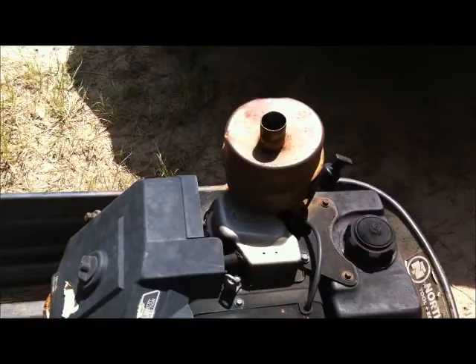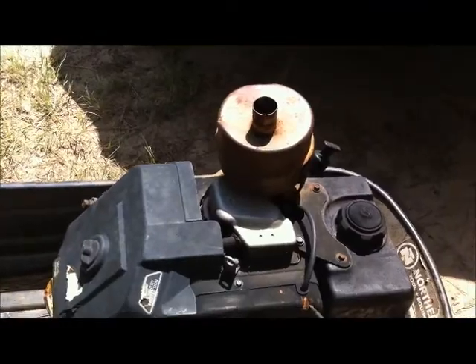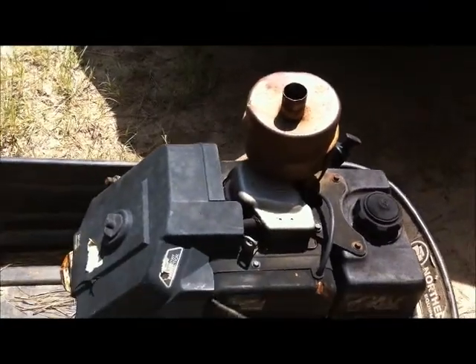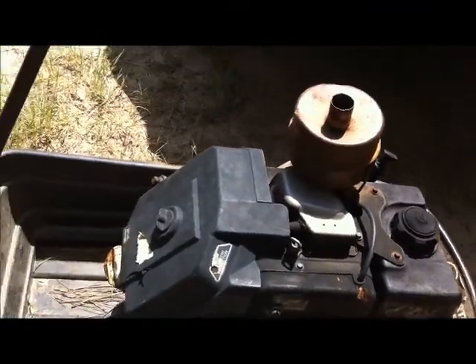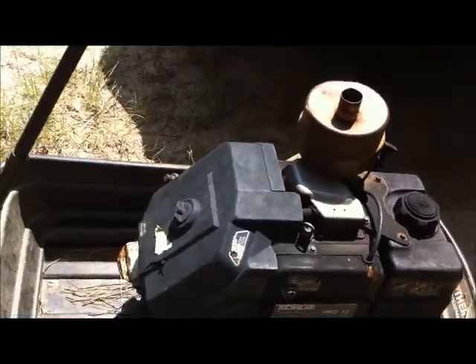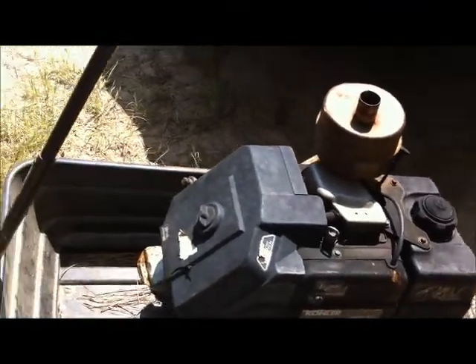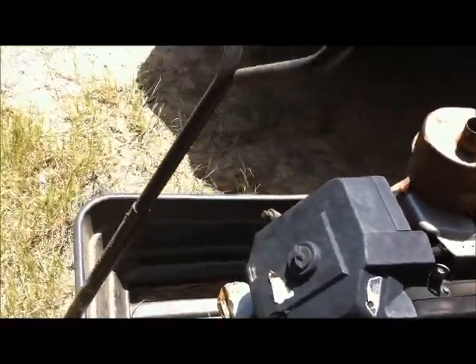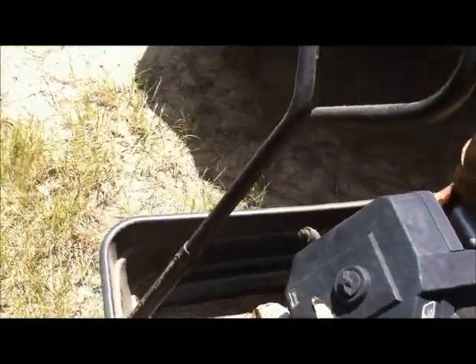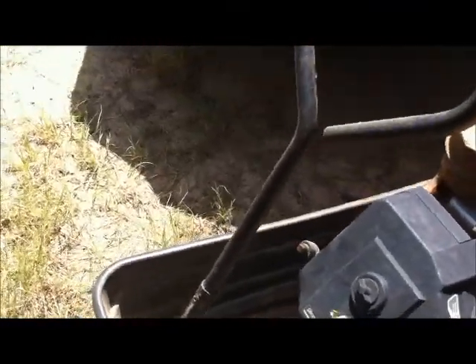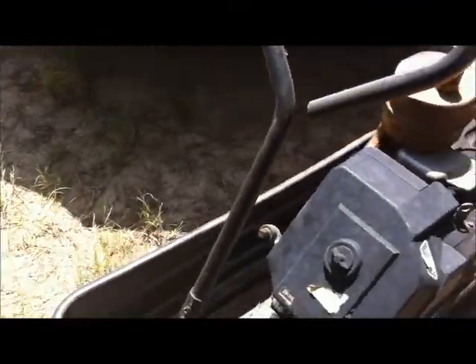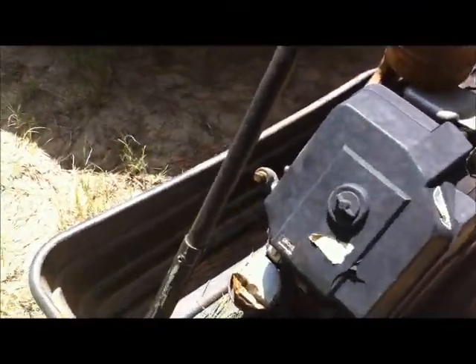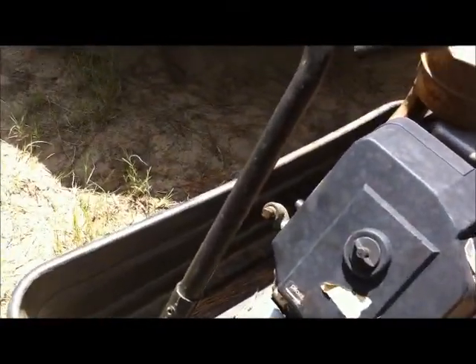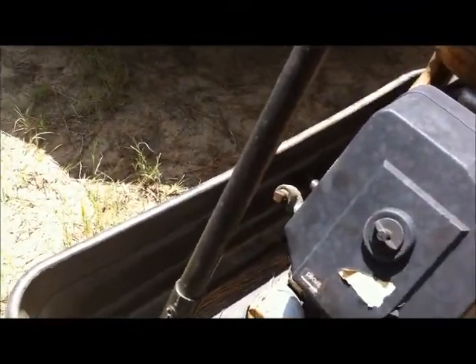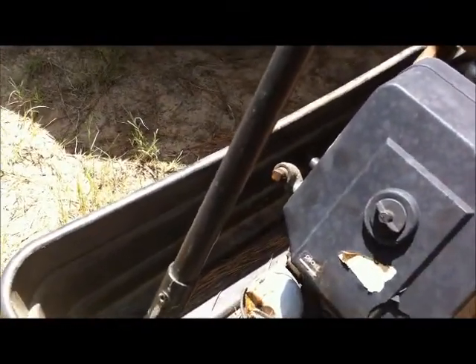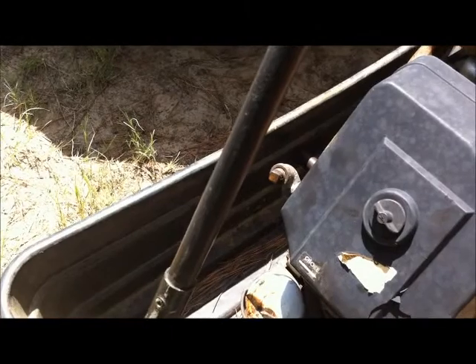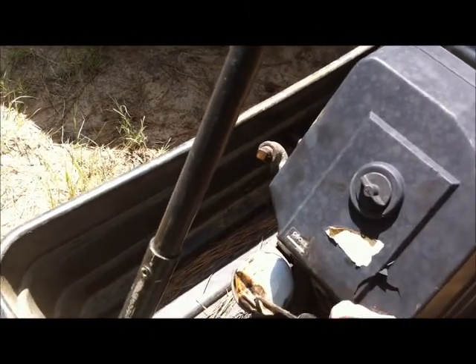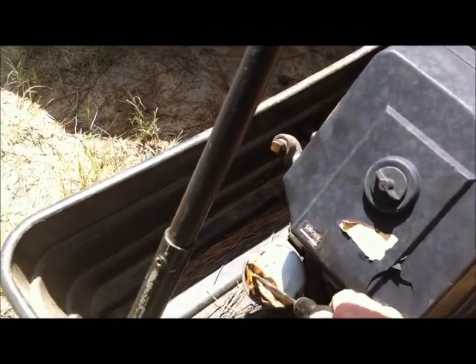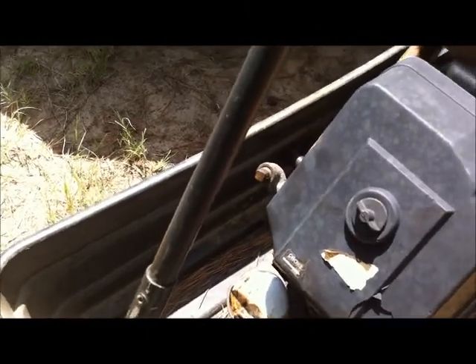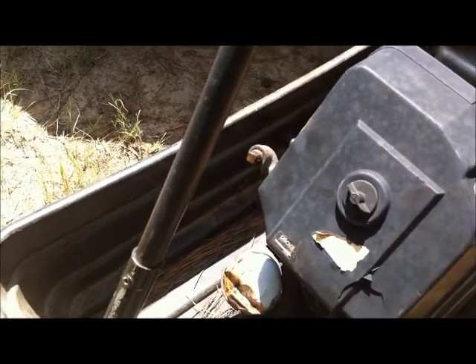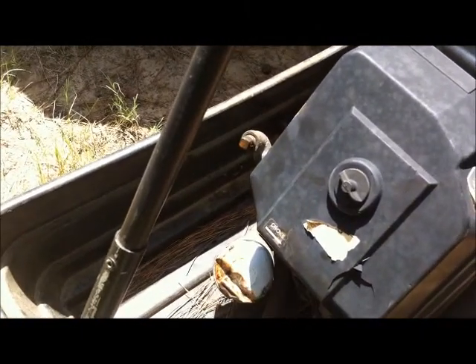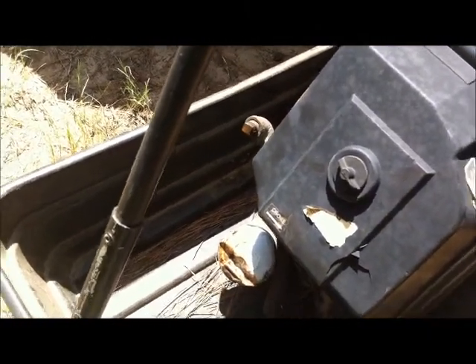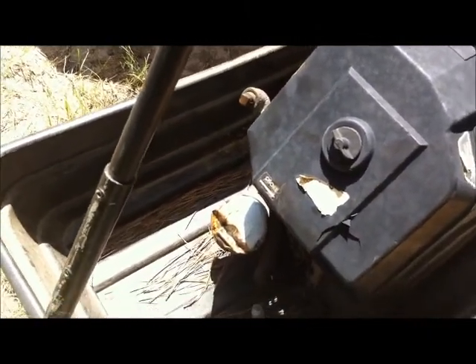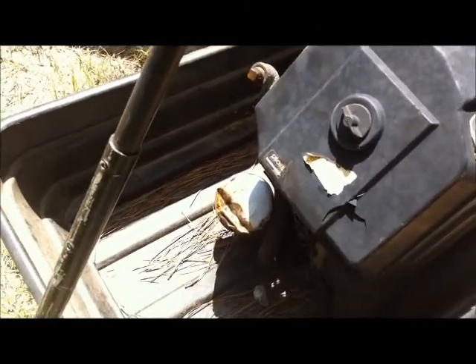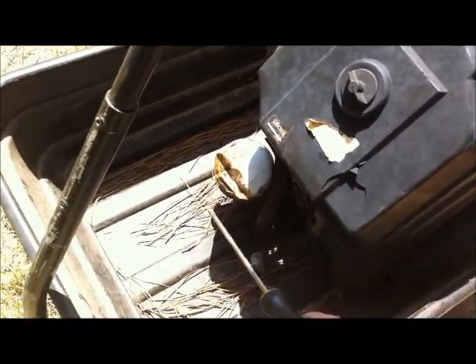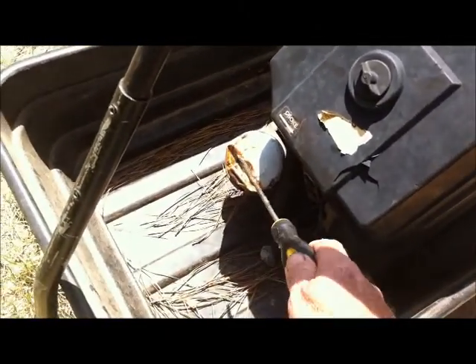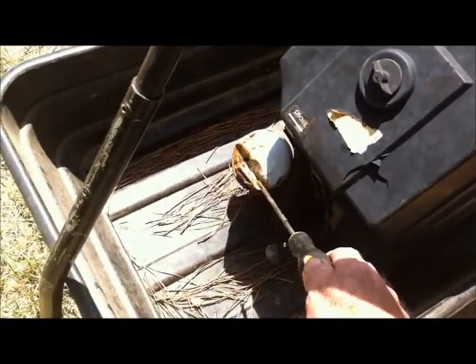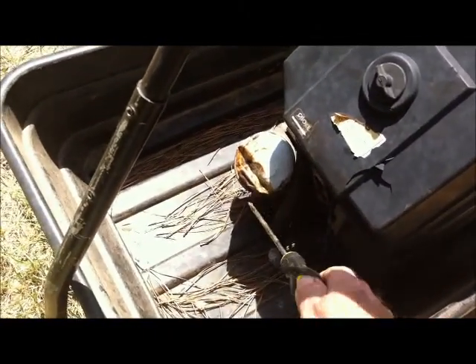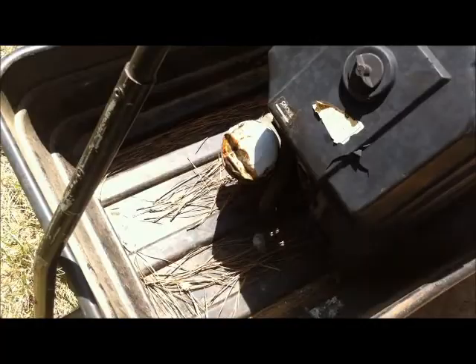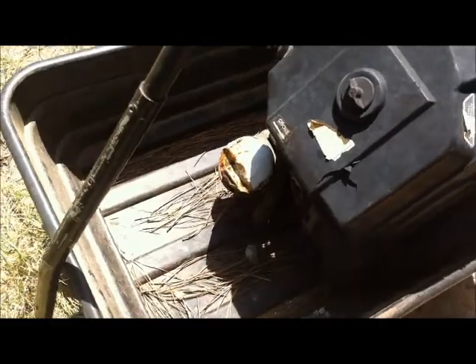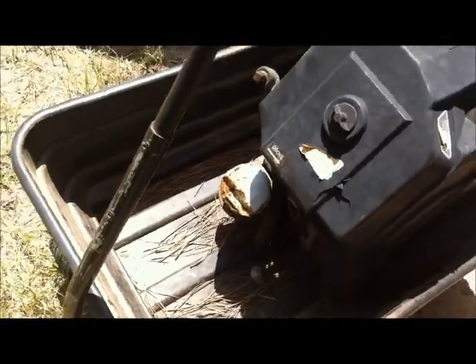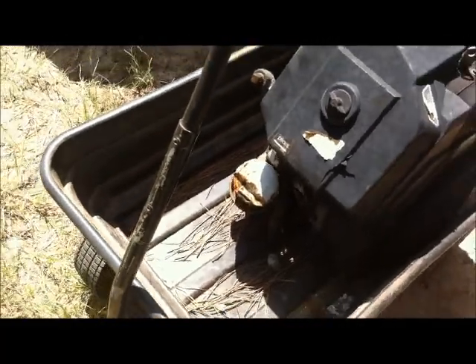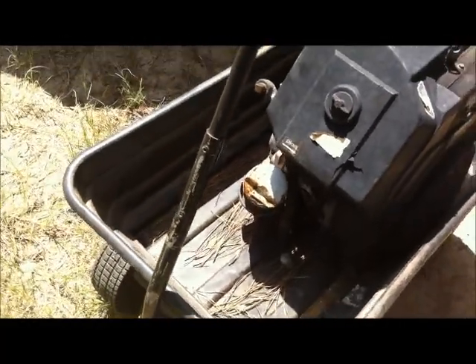Little ding — no problem. Oil filter looks like it's caved in a little bit. That's some kind of trauma.